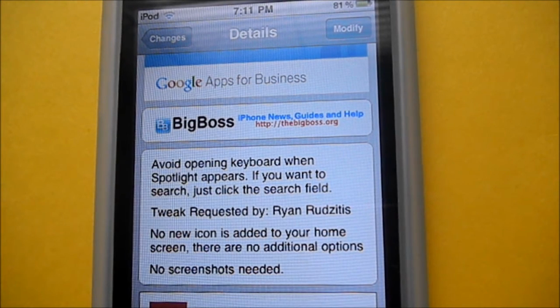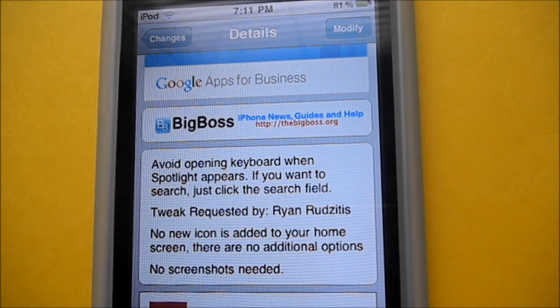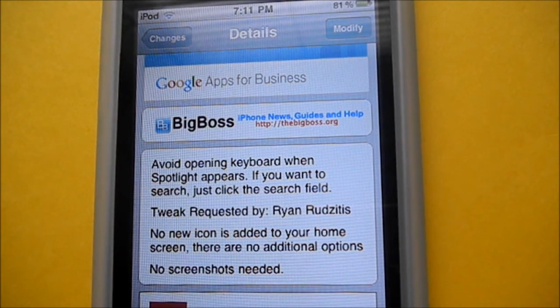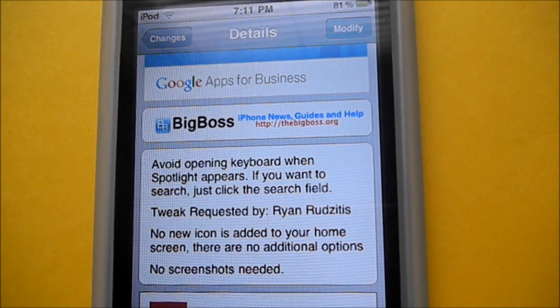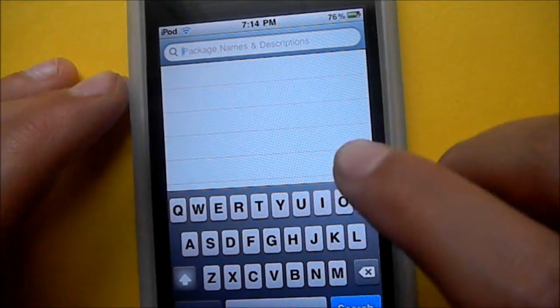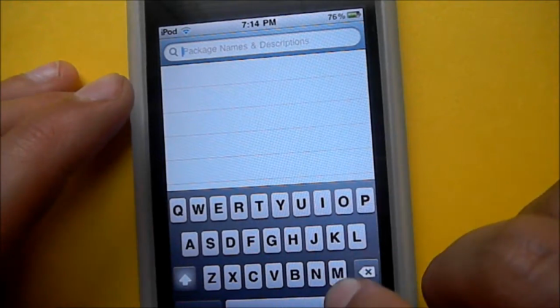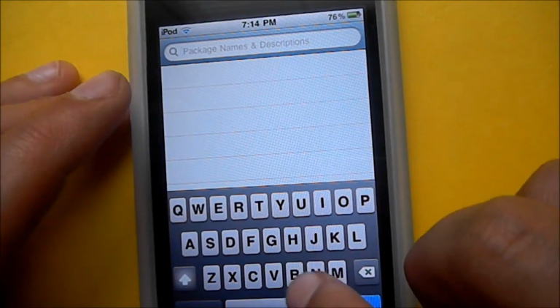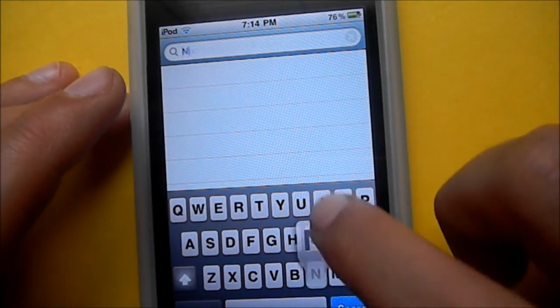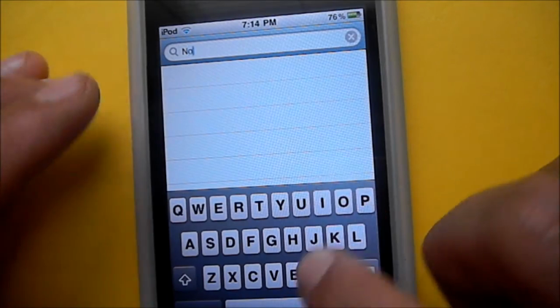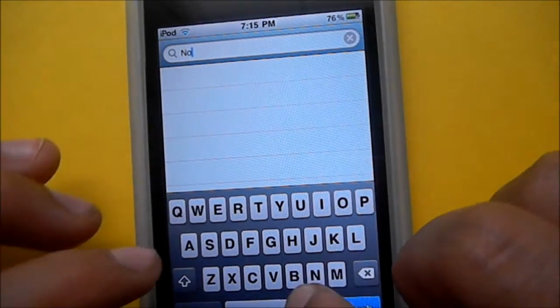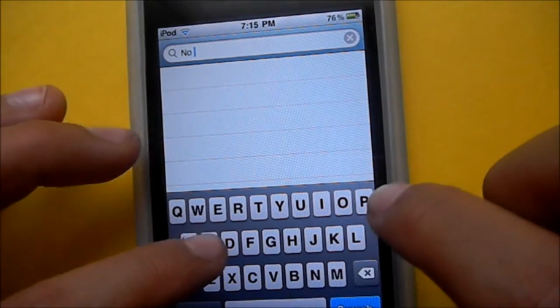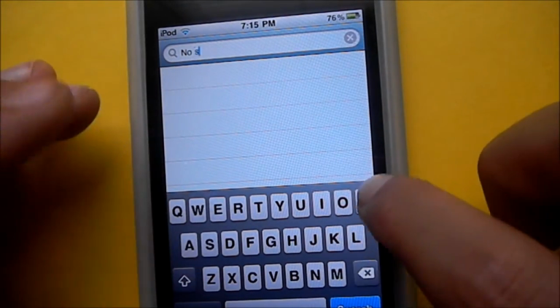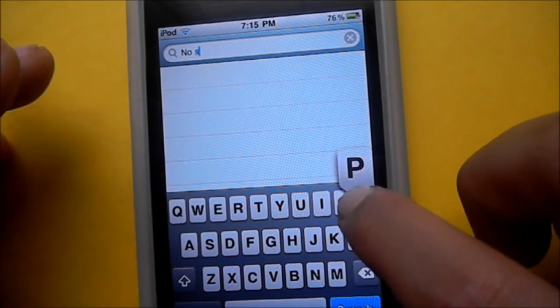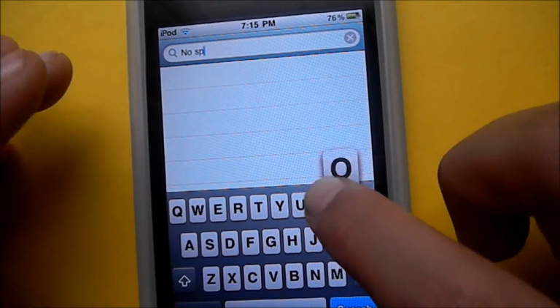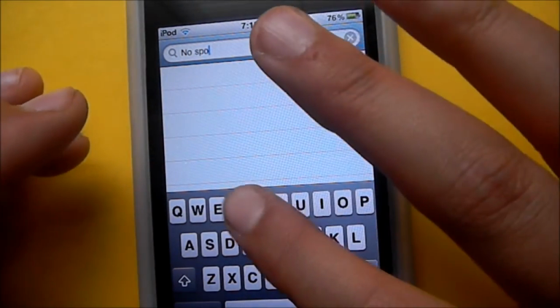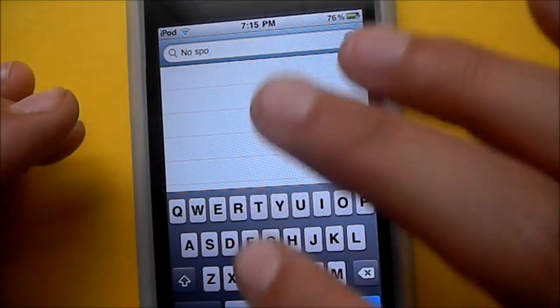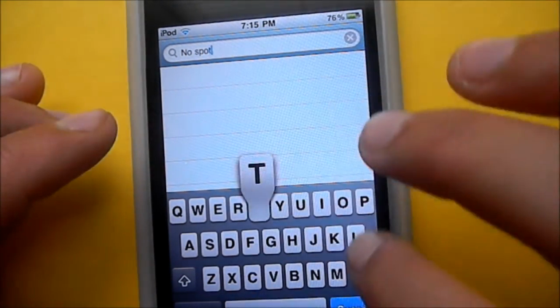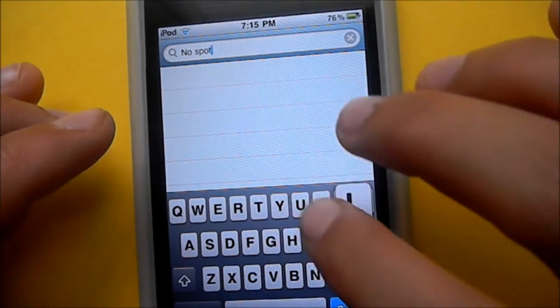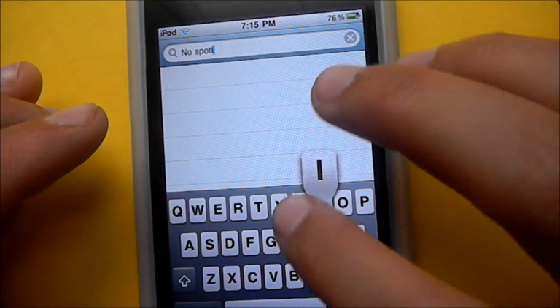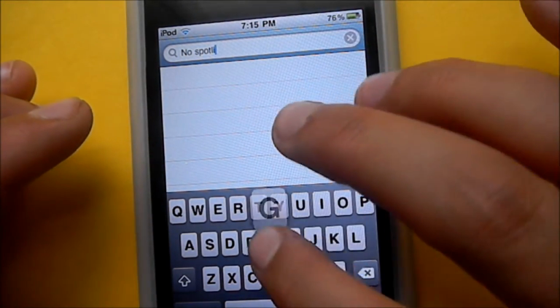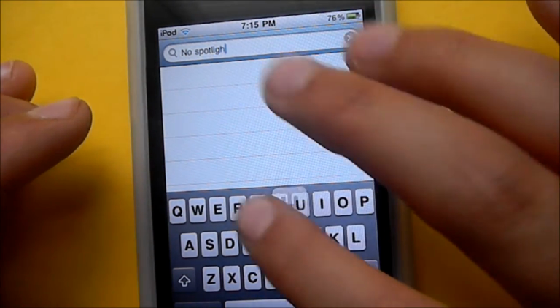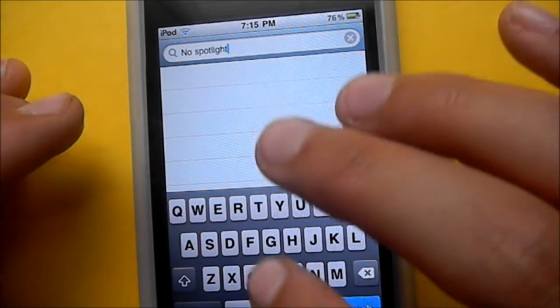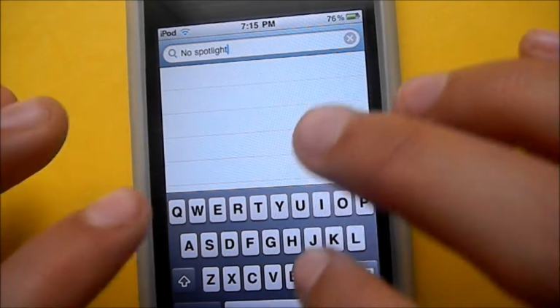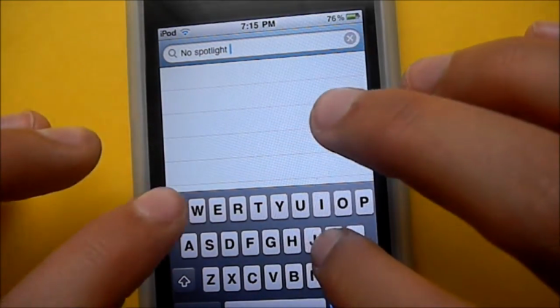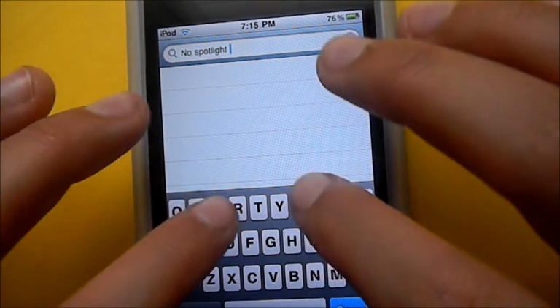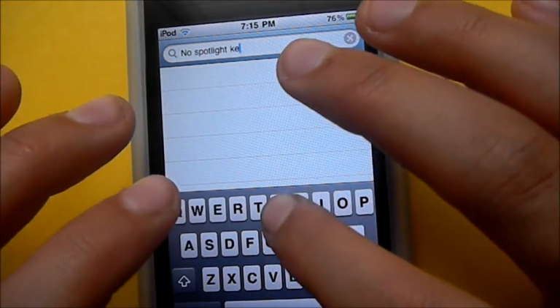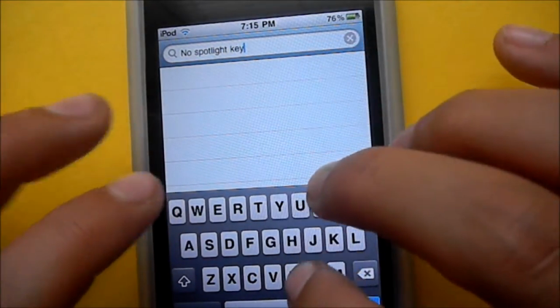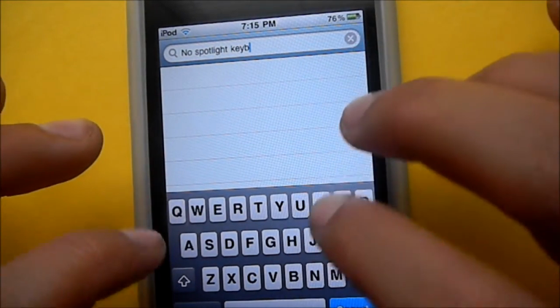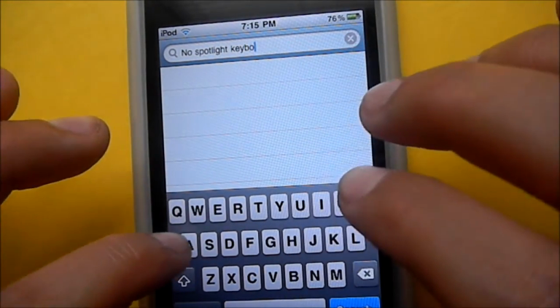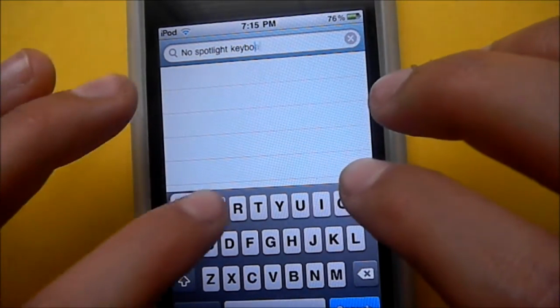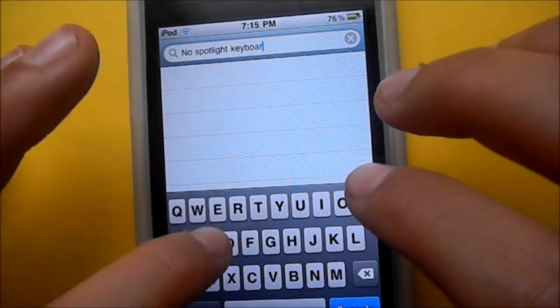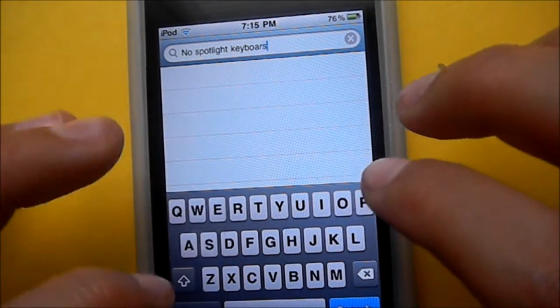Go to Cydia and go to search. After you go to search, type in 'NoSpotlightKeyboard'.